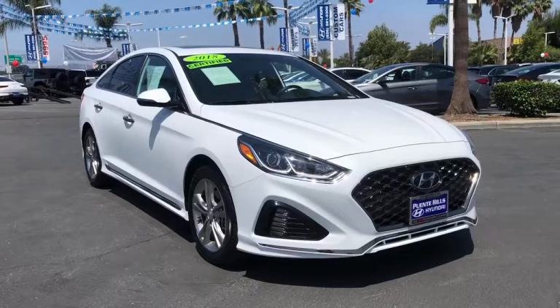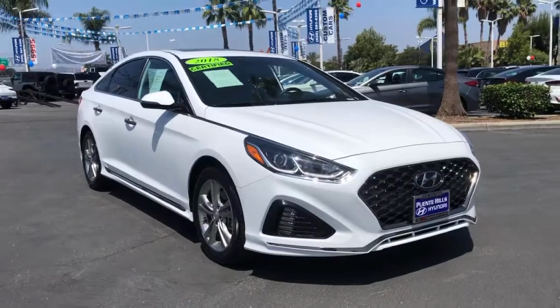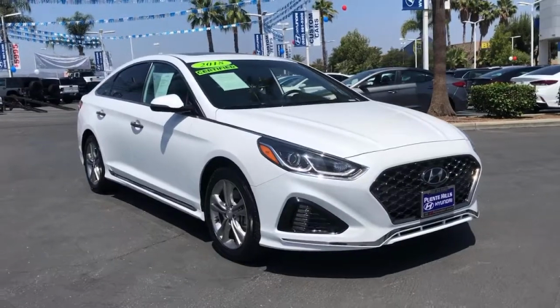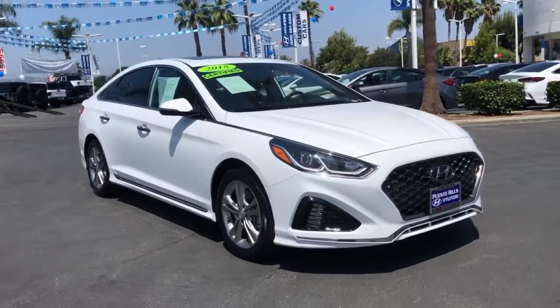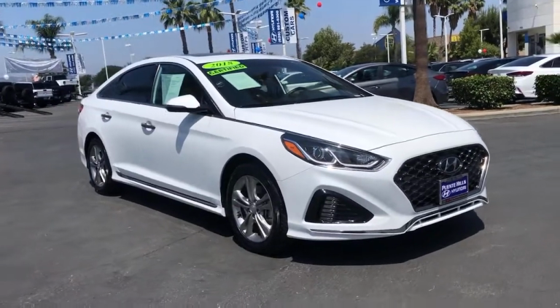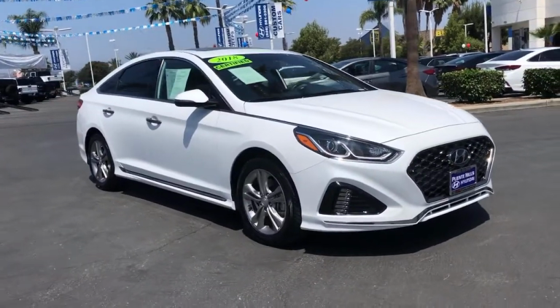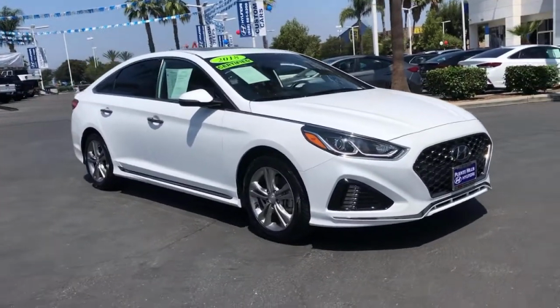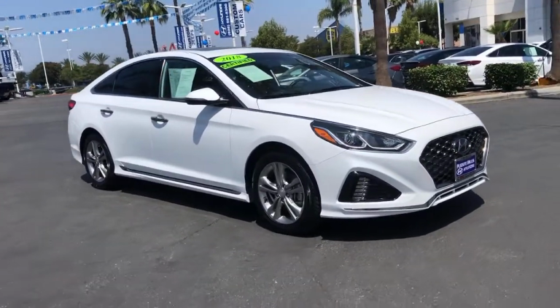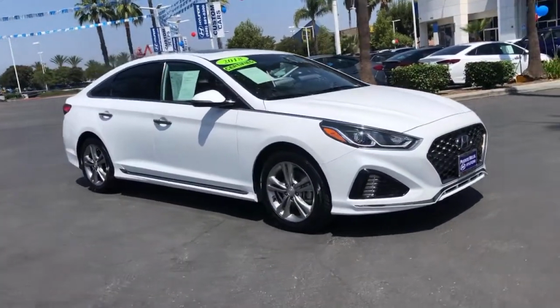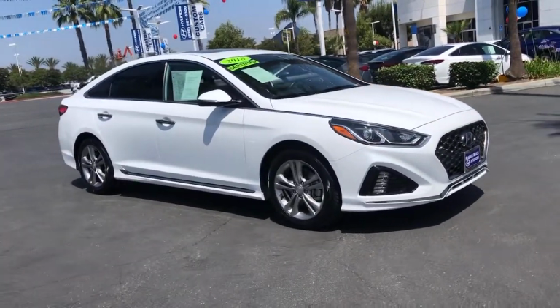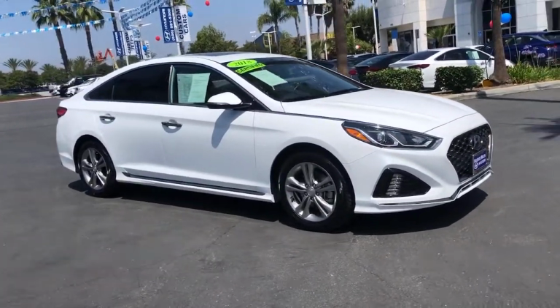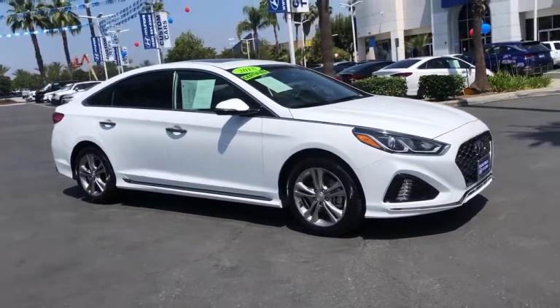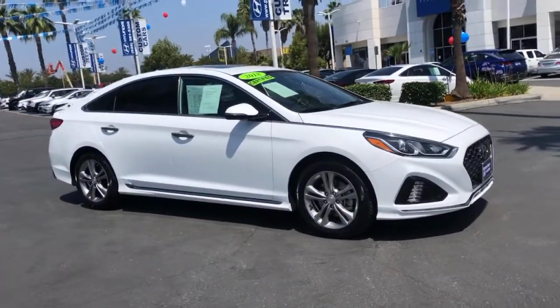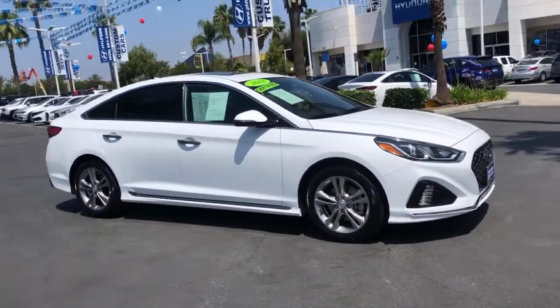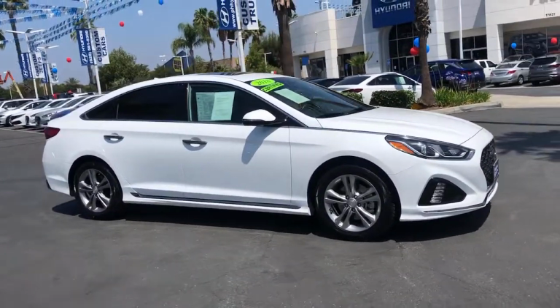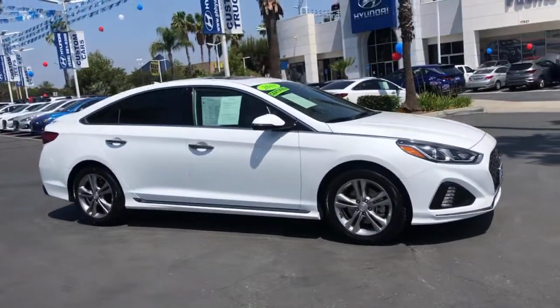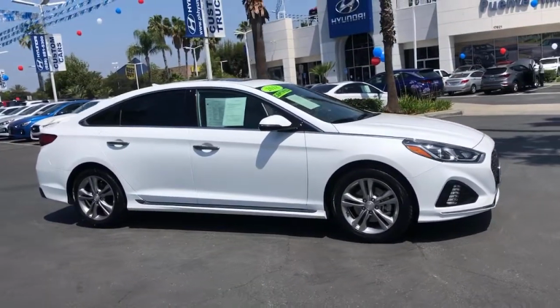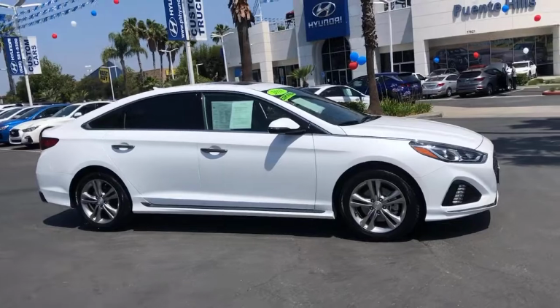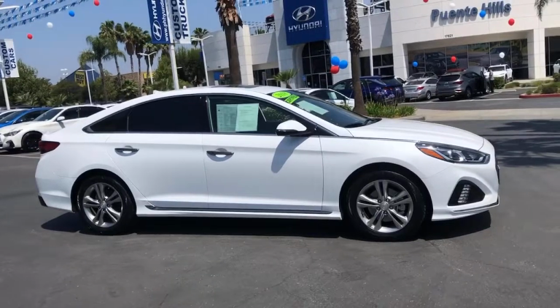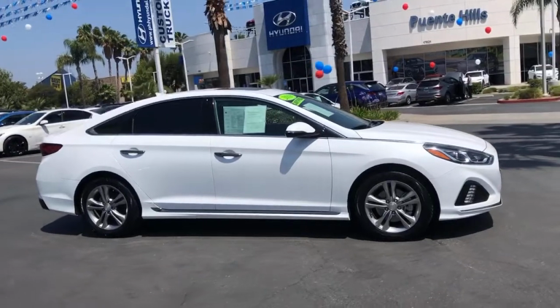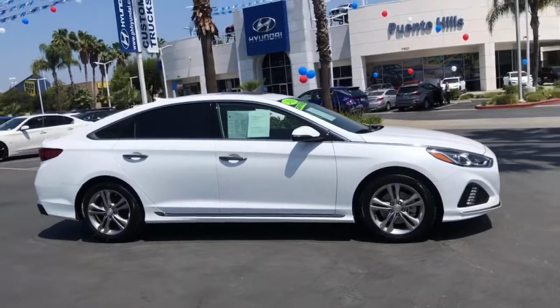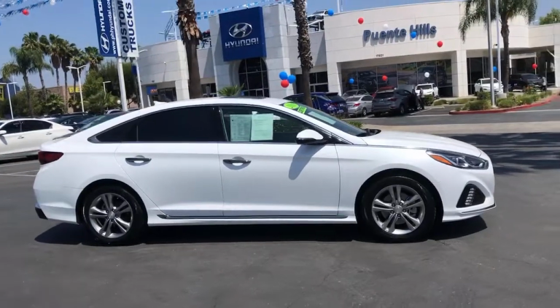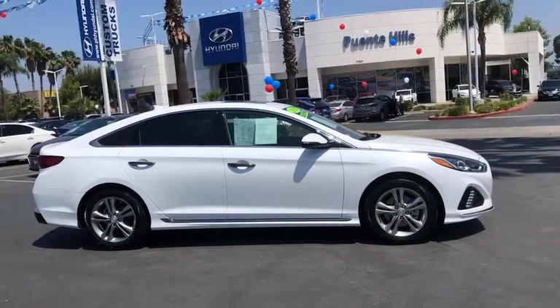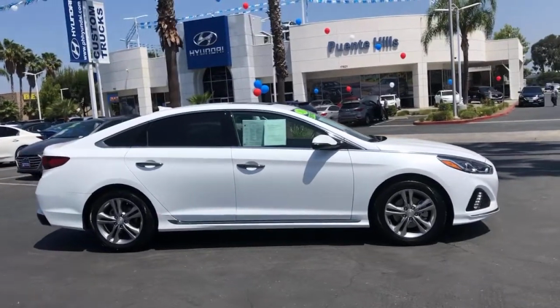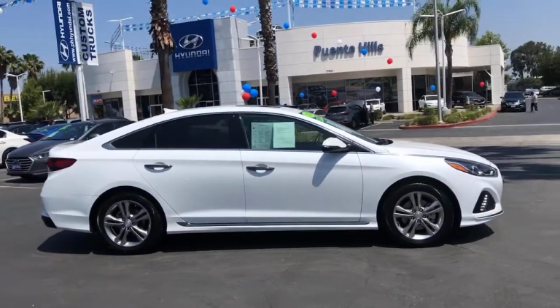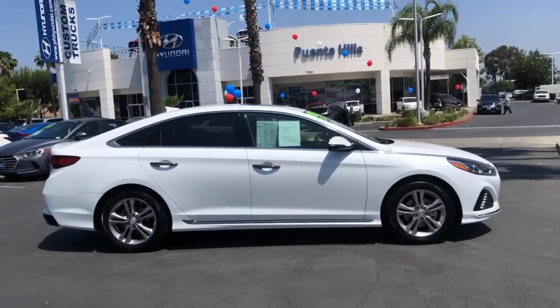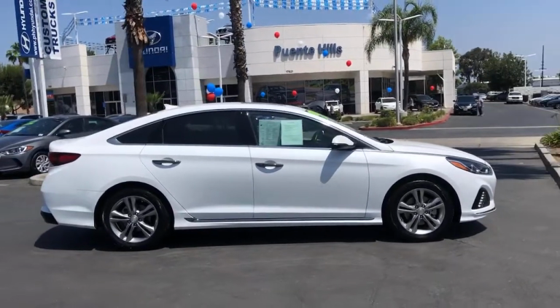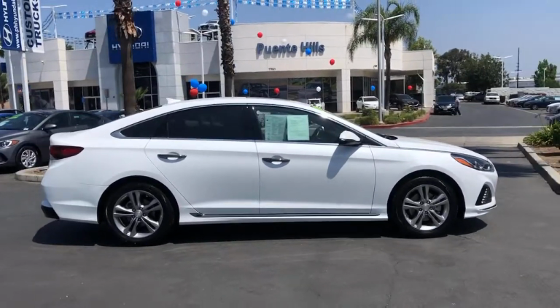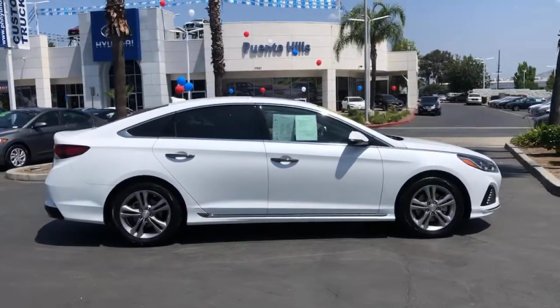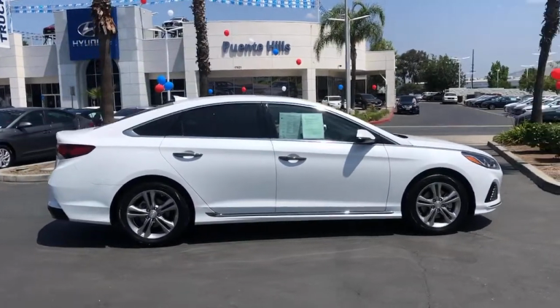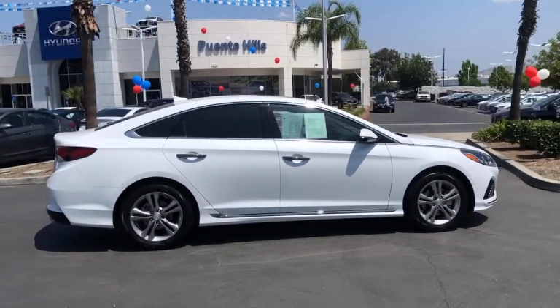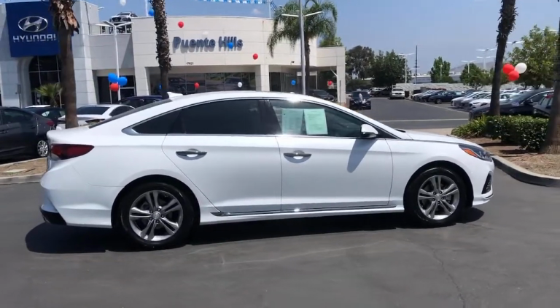Look no further than the 2018 Hyundai Sonata. This vehicle still has fewer than 40,000 miles on the clock, so it won't last long.